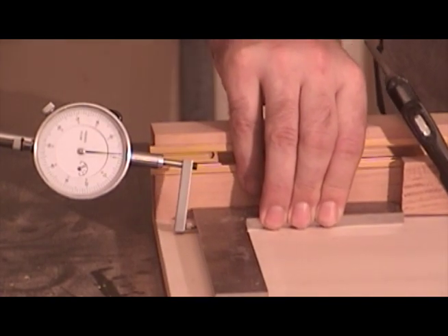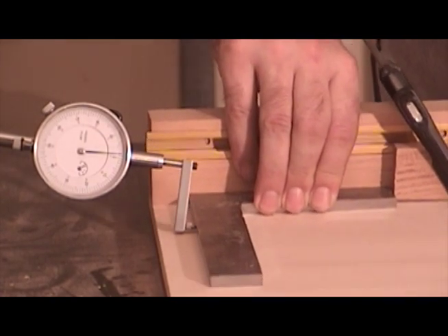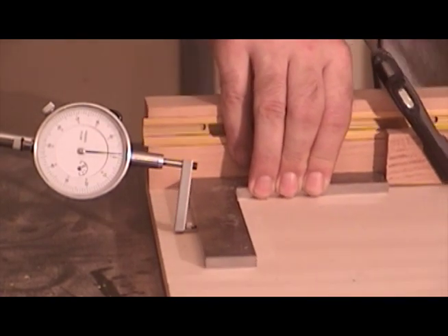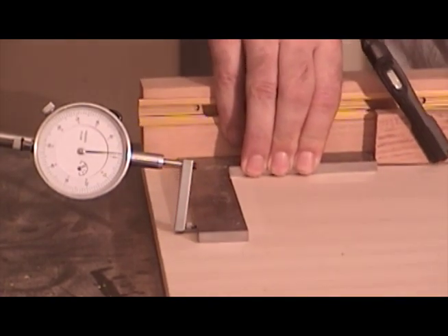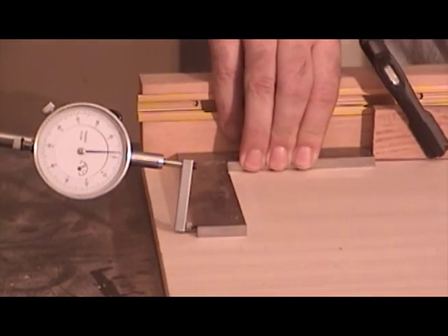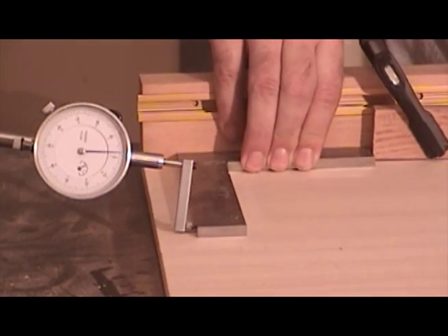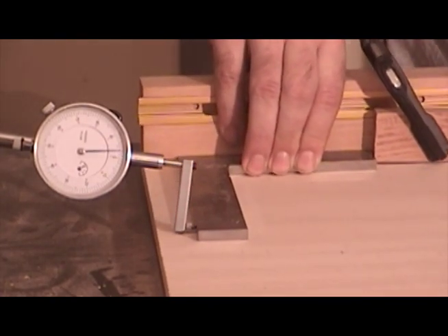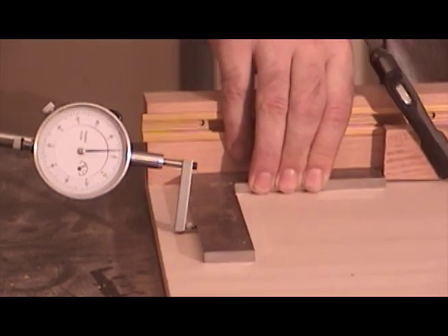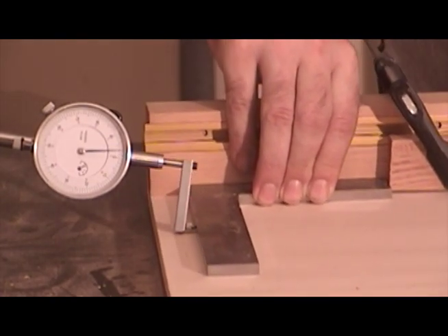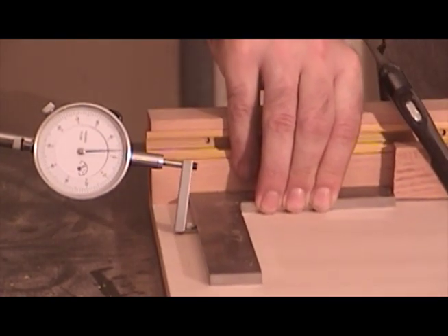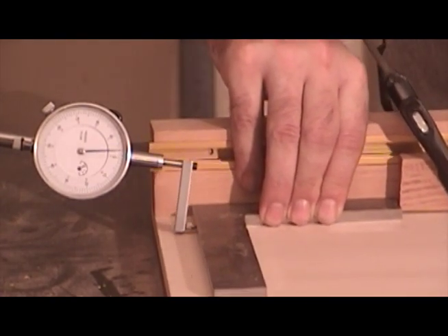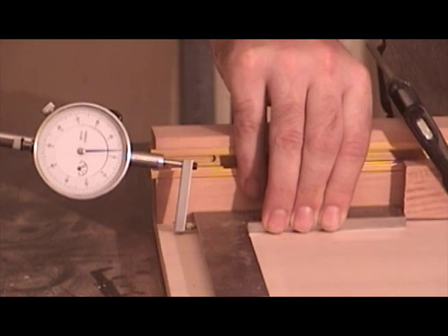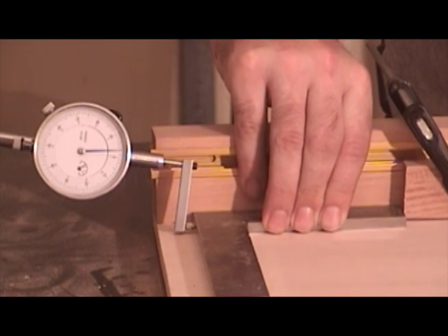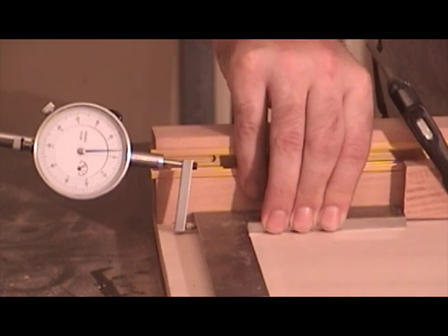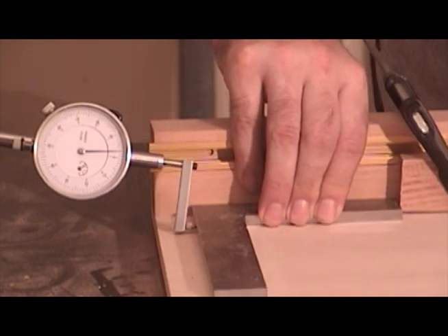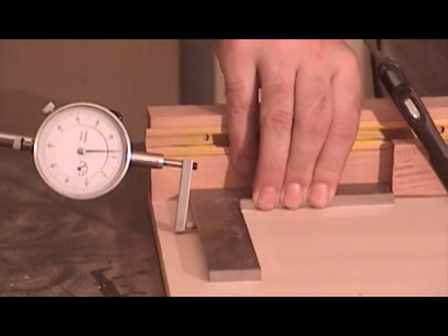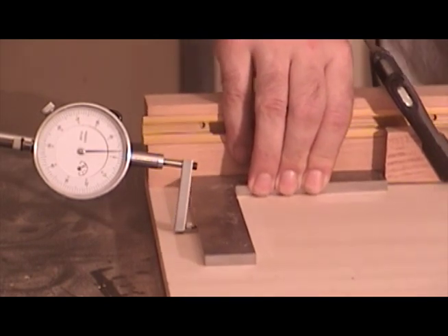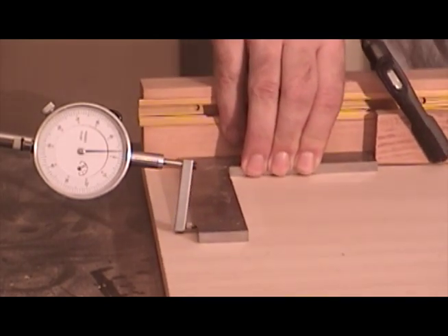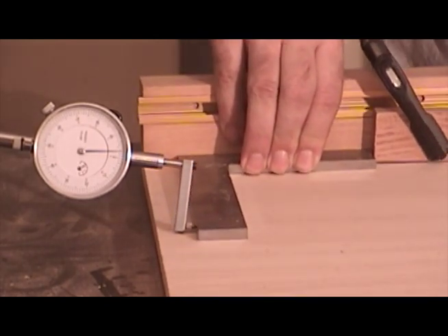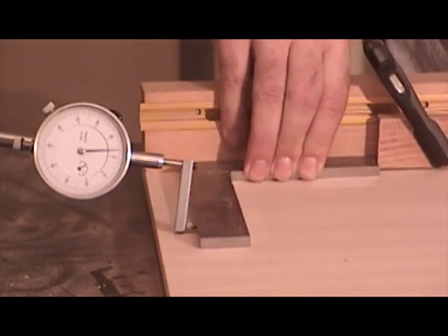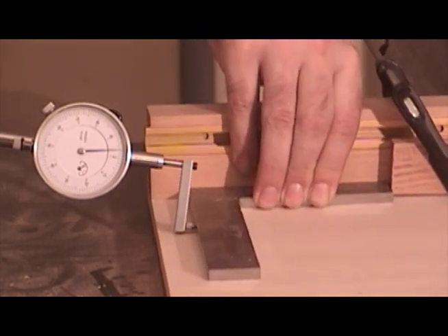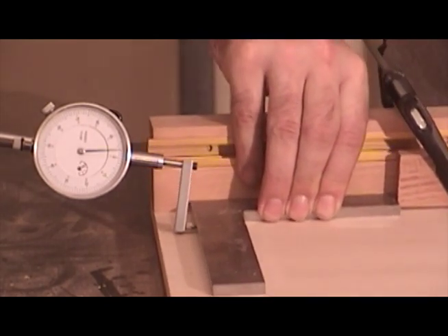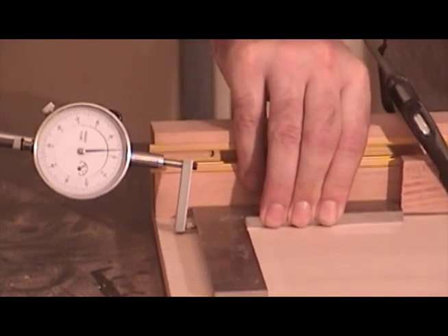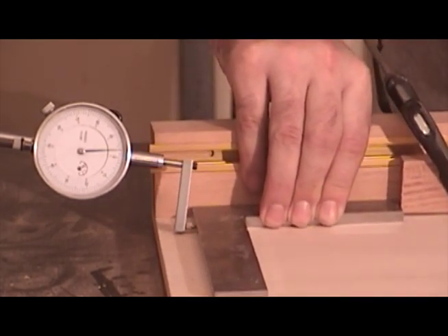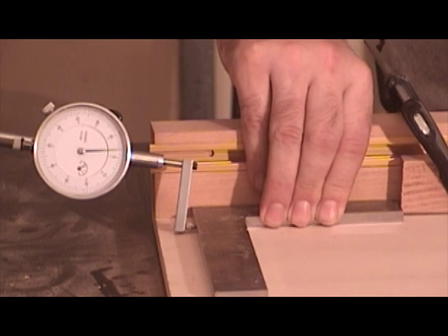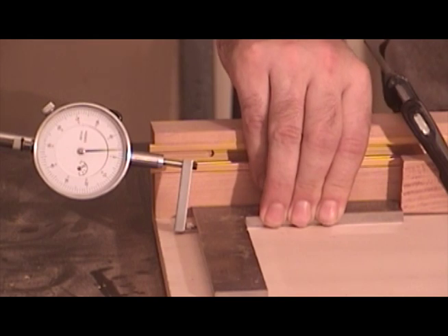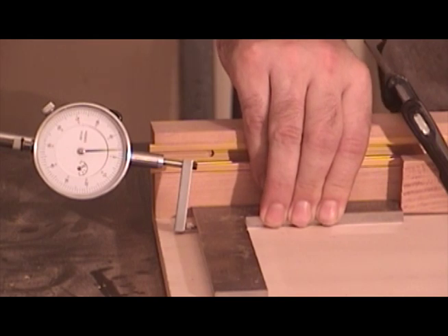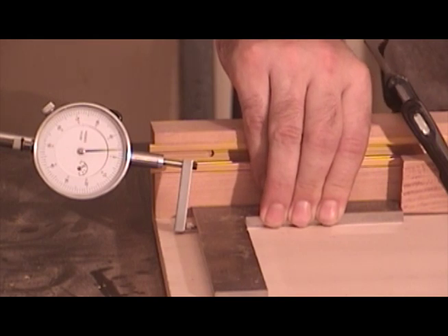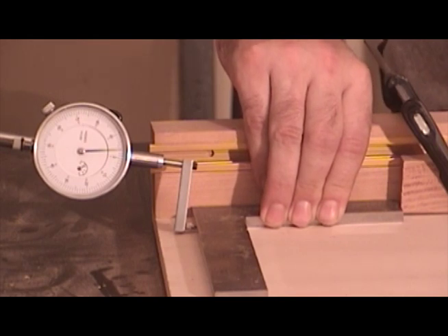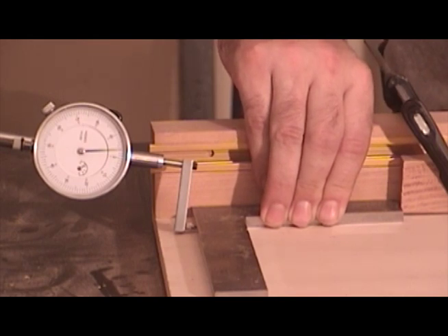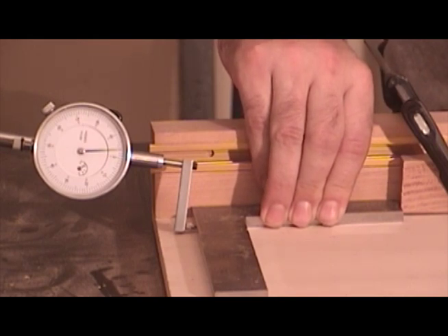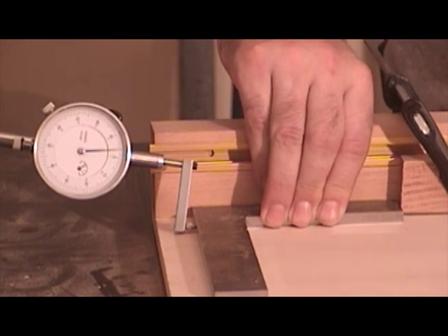There you go — no movement on the dial indicator face. So I know my sled fence is now perfectly 90 degrees and I didn't have to make a single cut.